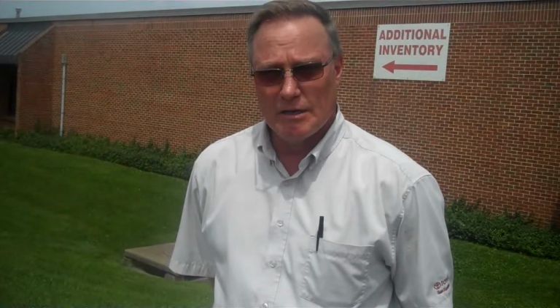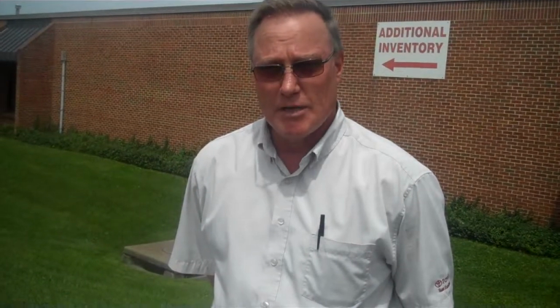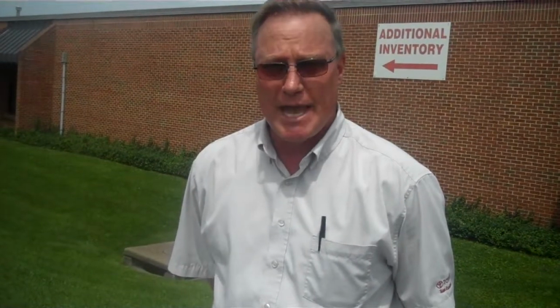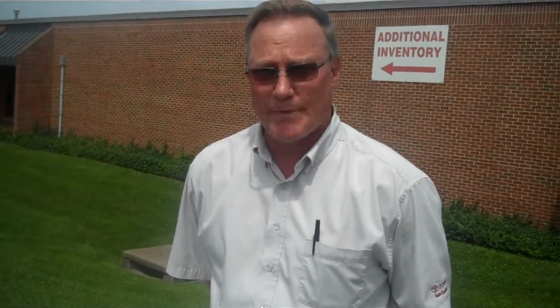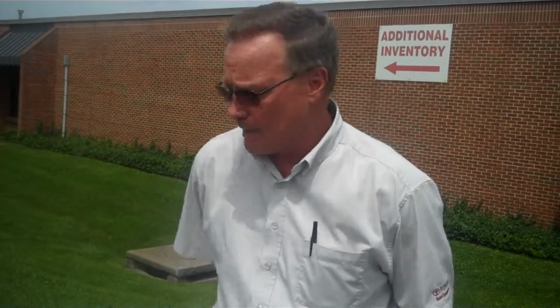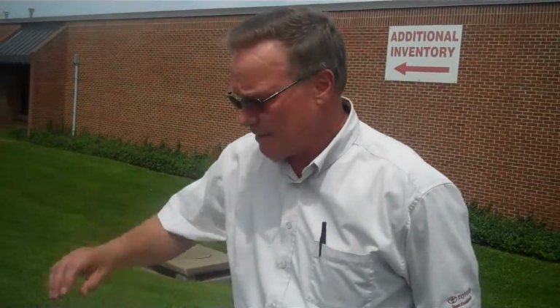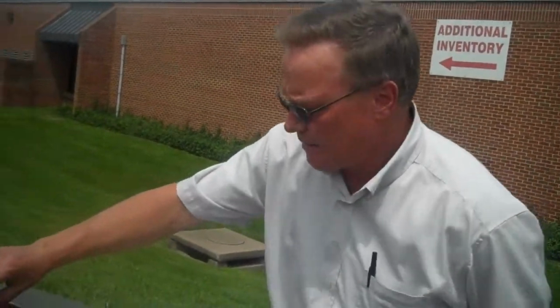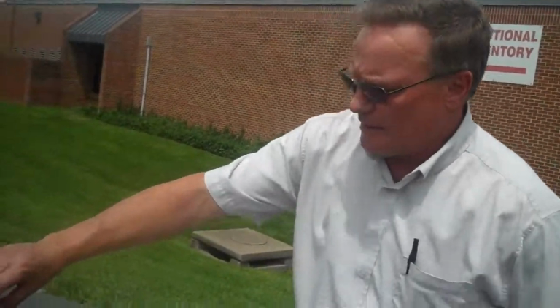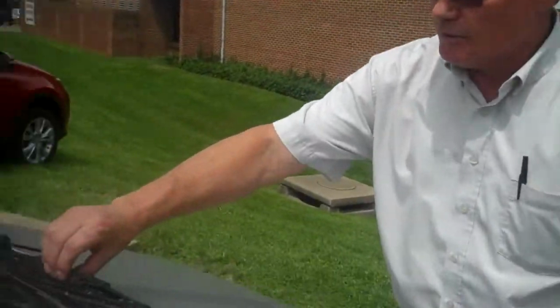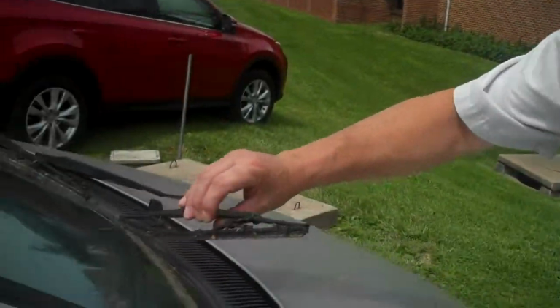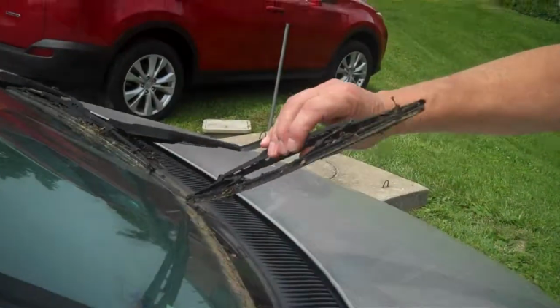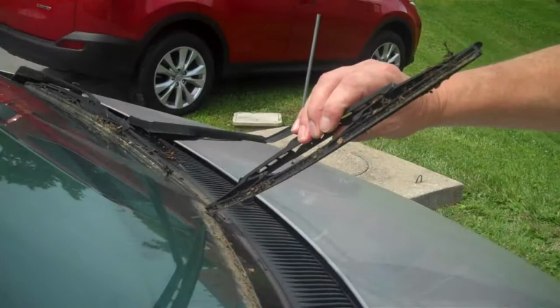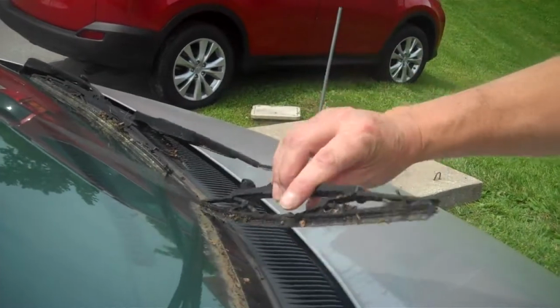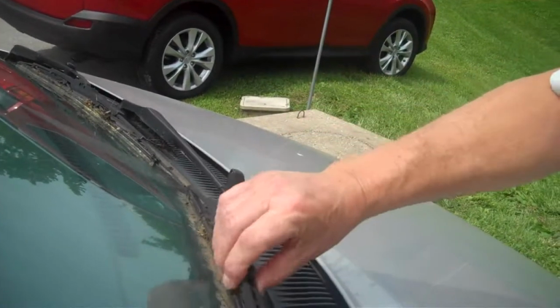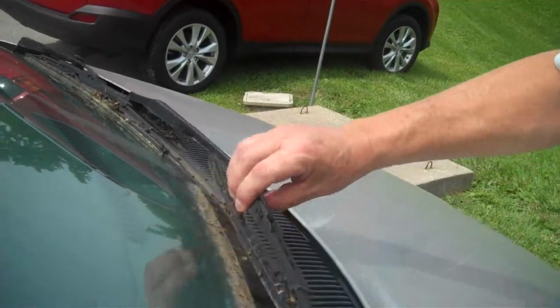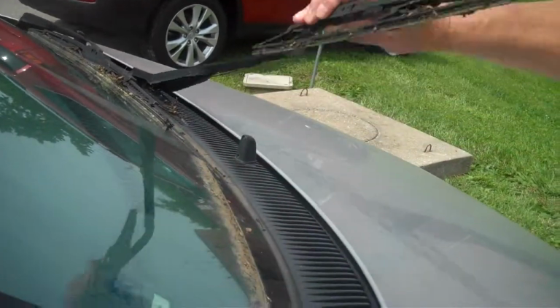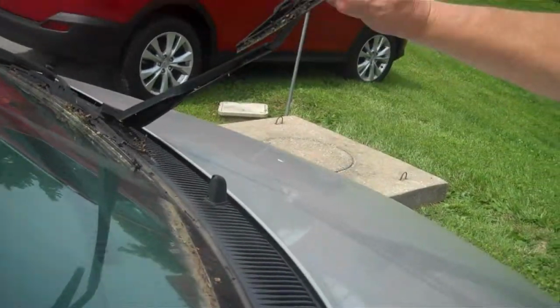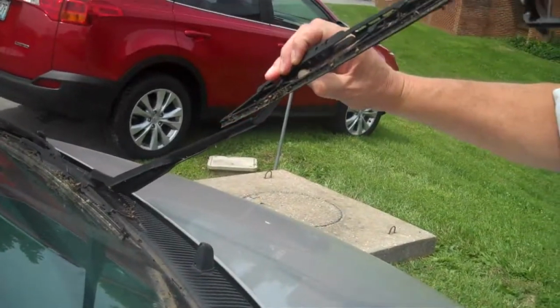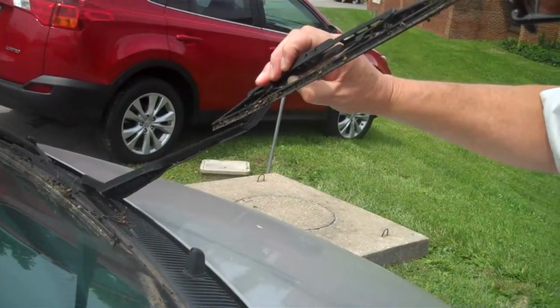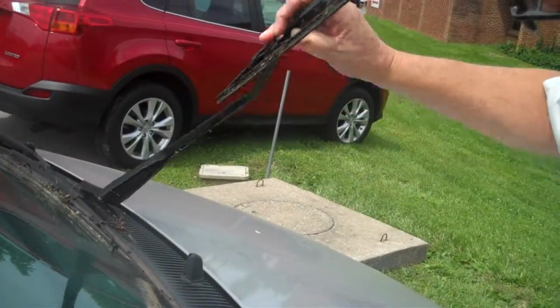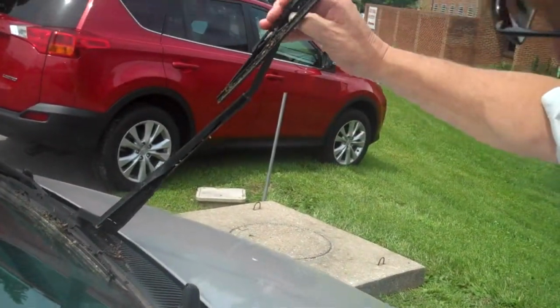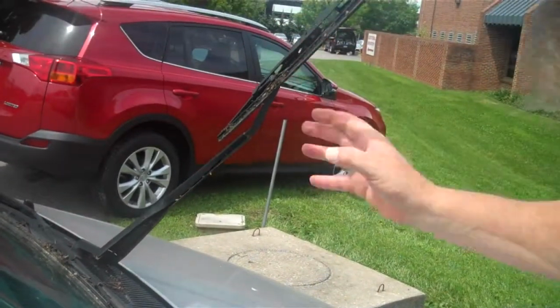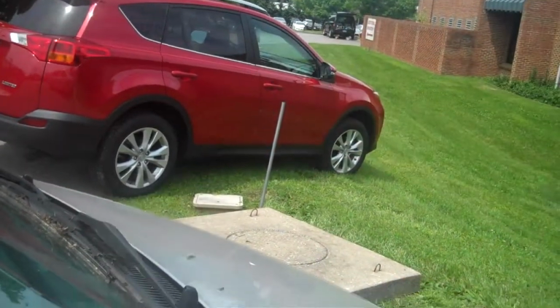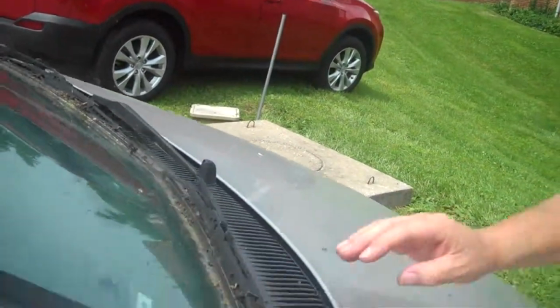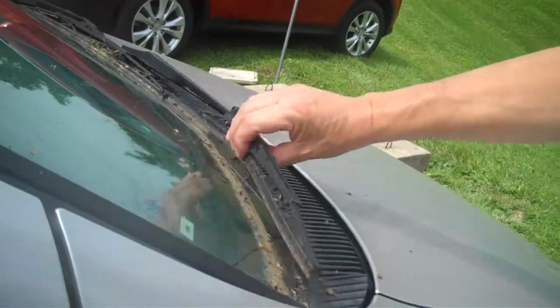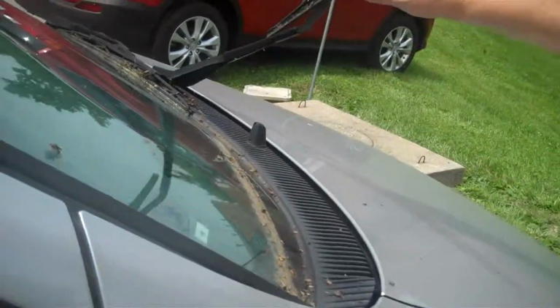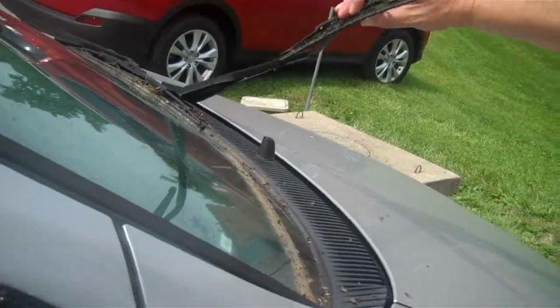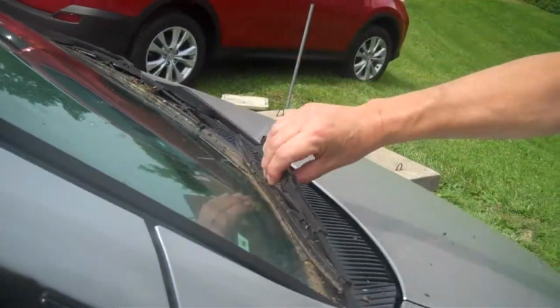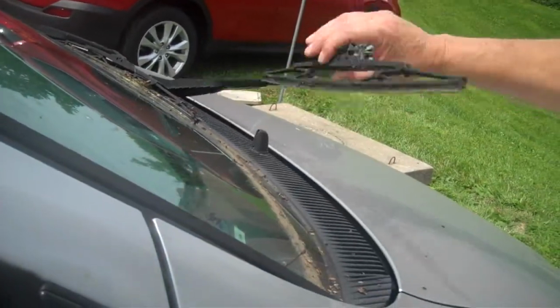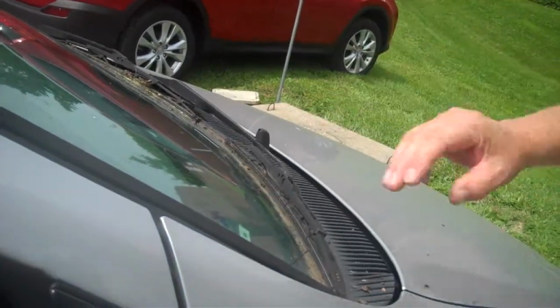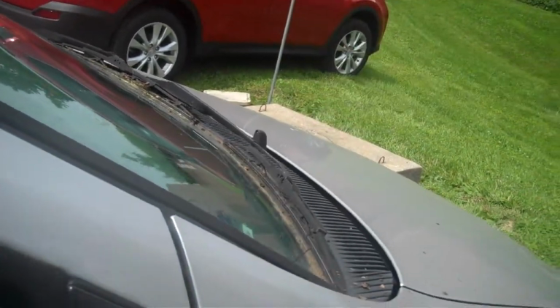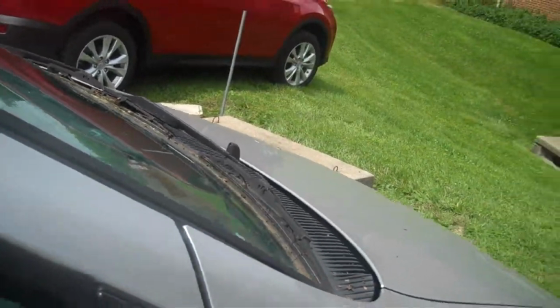So let me show you what a bad wiper looks like. This wiper, as you can tell, has not been cleaned for quite a while. I know it's been sitting under a tree. We're going to see if we can help free this one up a little bit. You can see this stuff coming off.